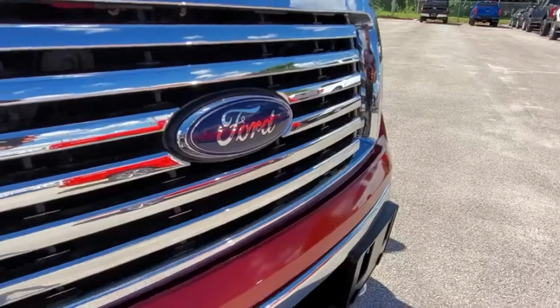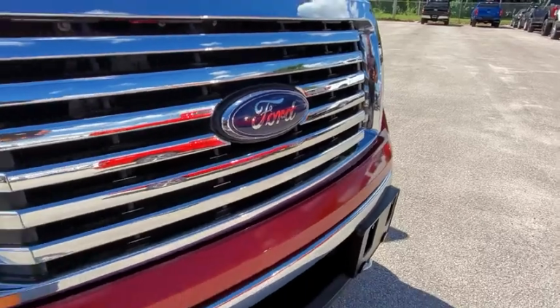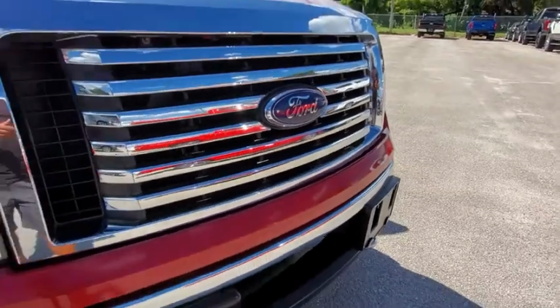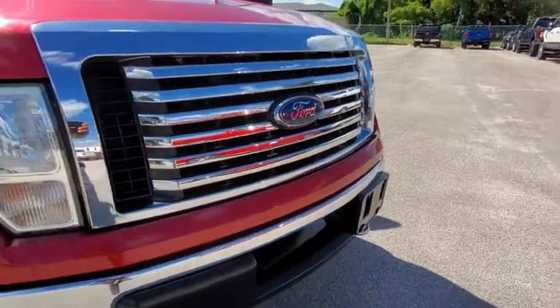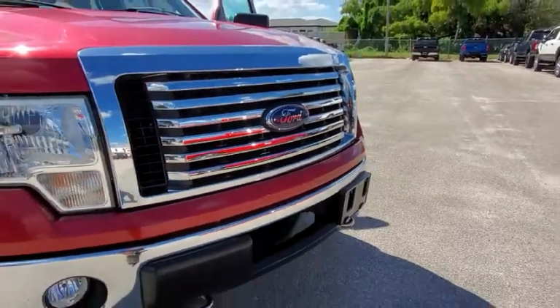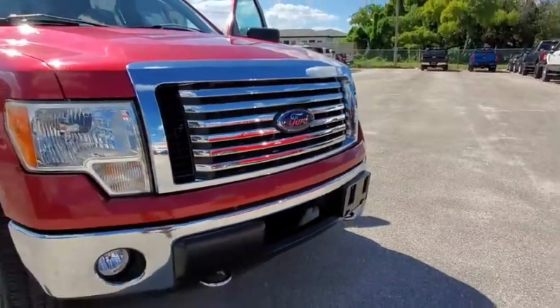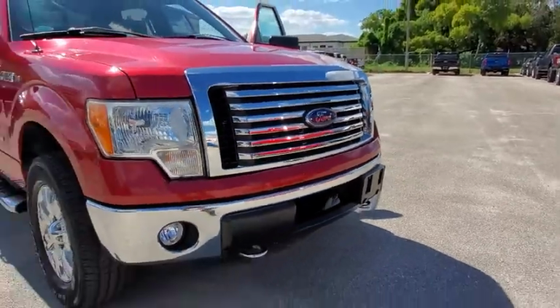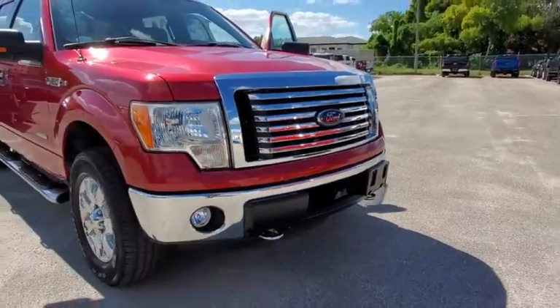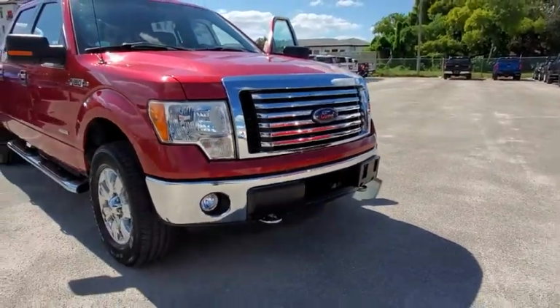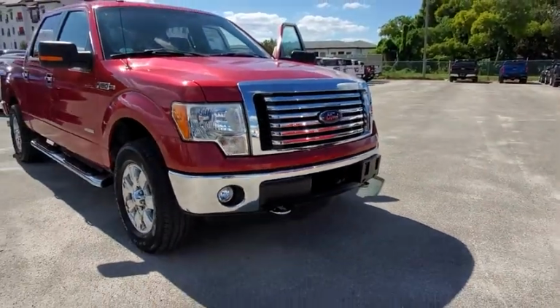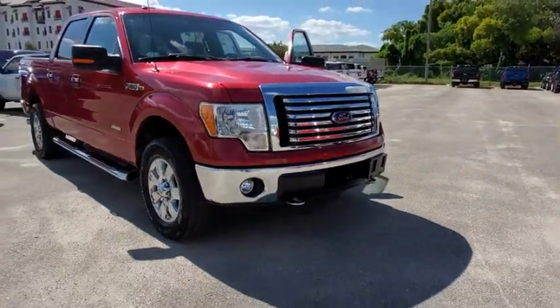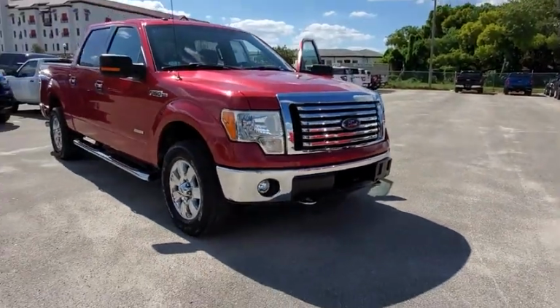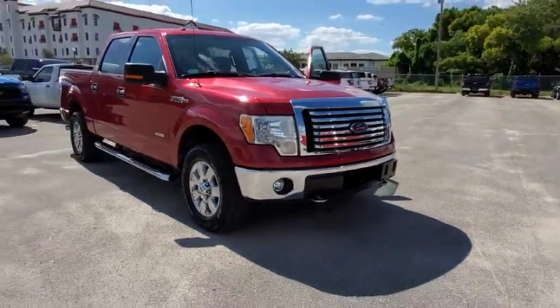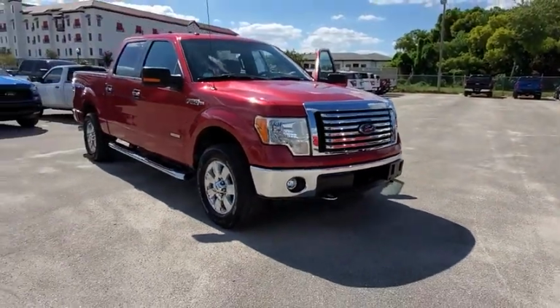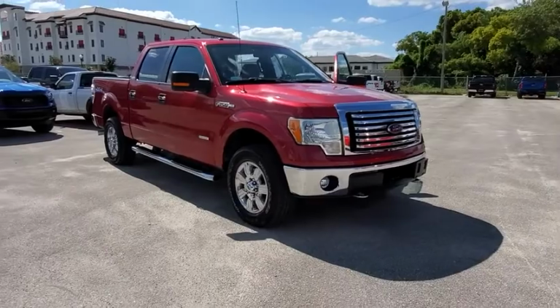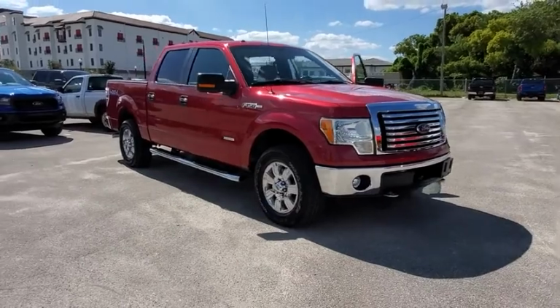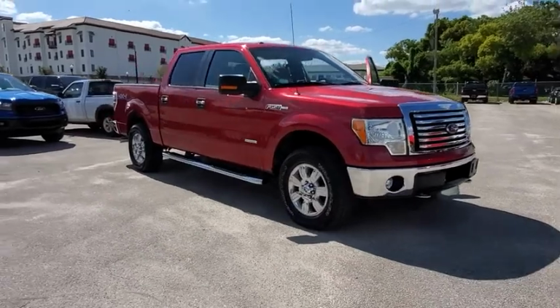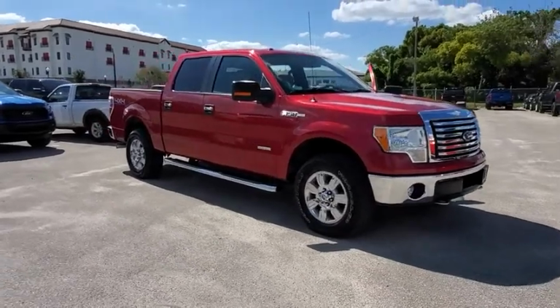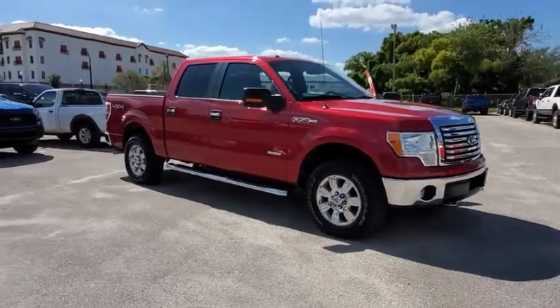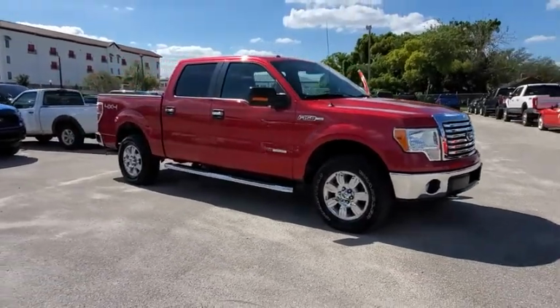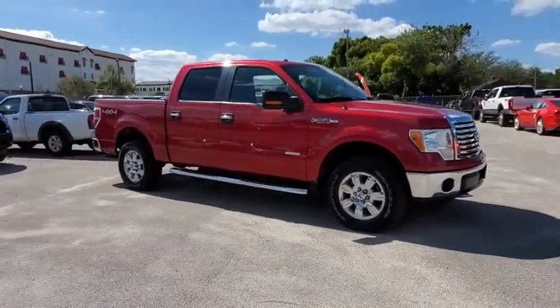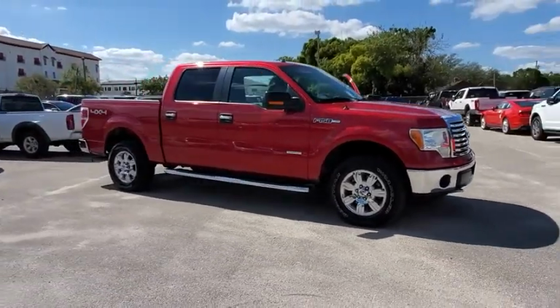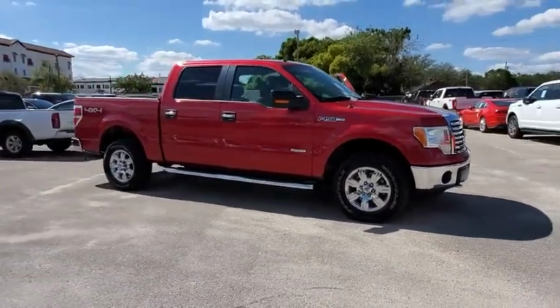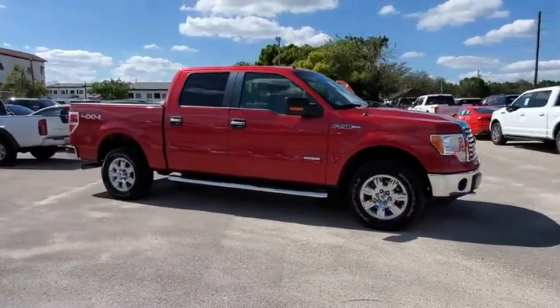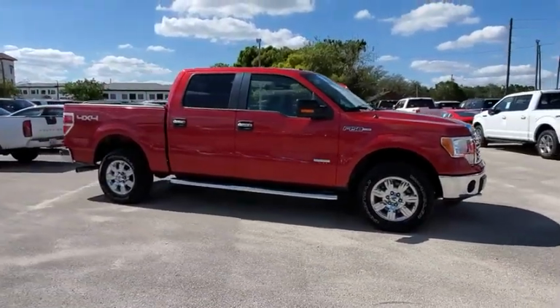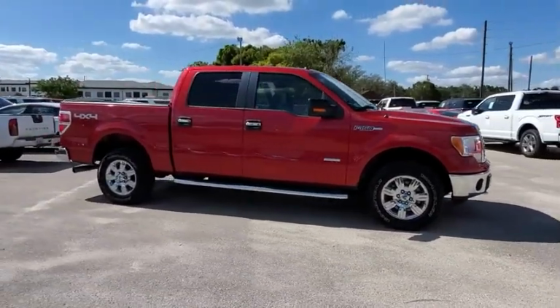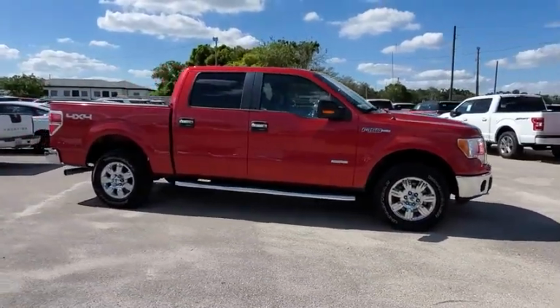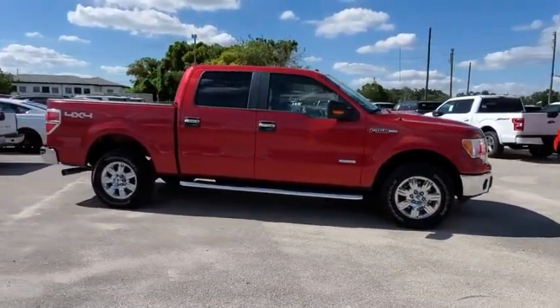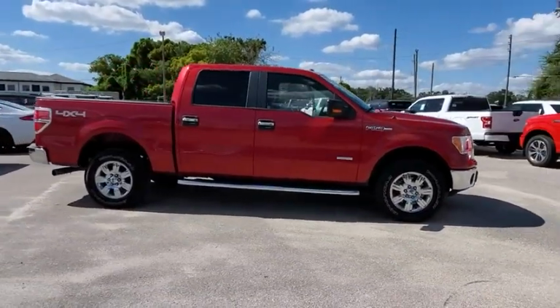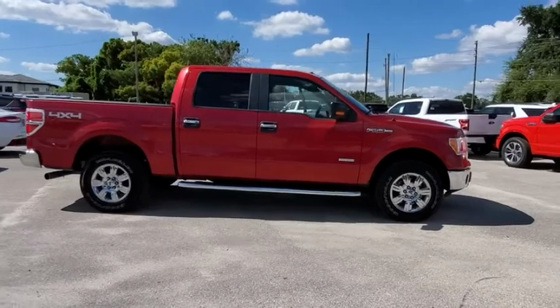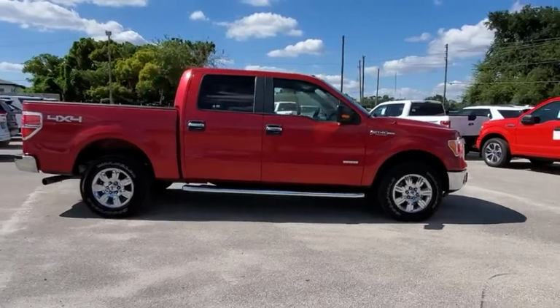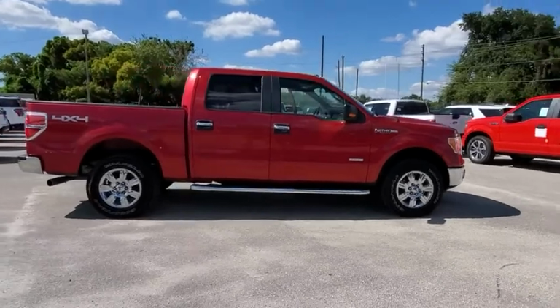Stop by and take a look at the 2011 Ford F-150. A Ford F-150 knows how to handle any situation. It's built to follow orders. No whining.